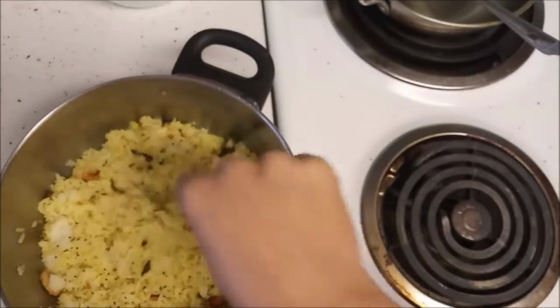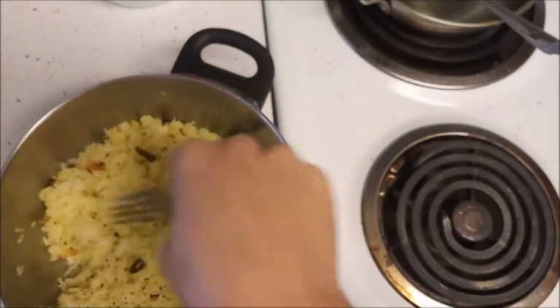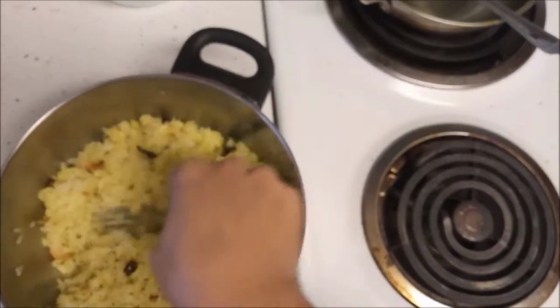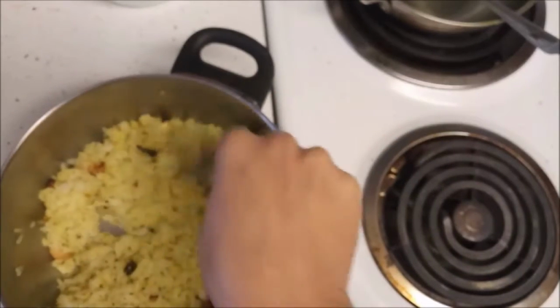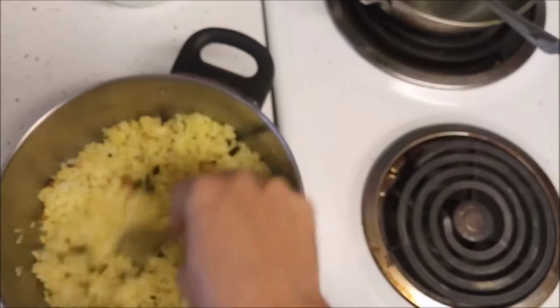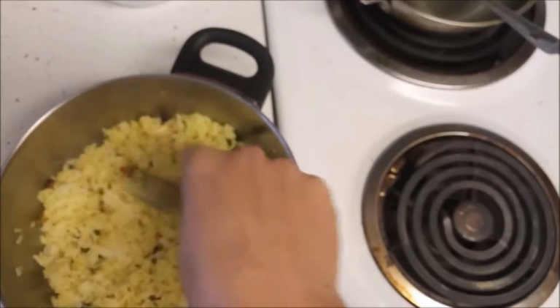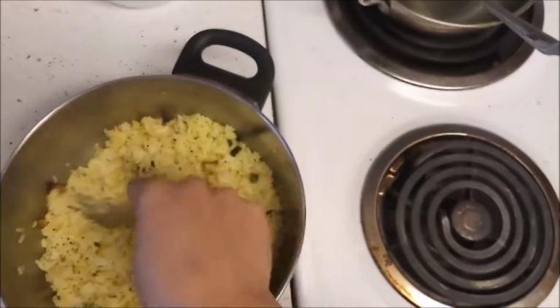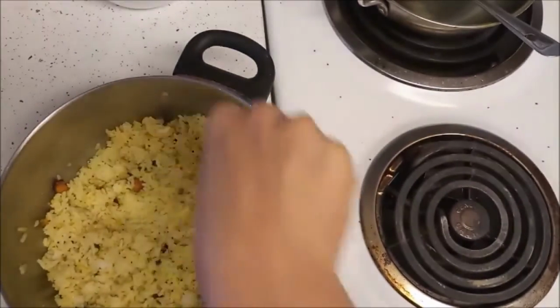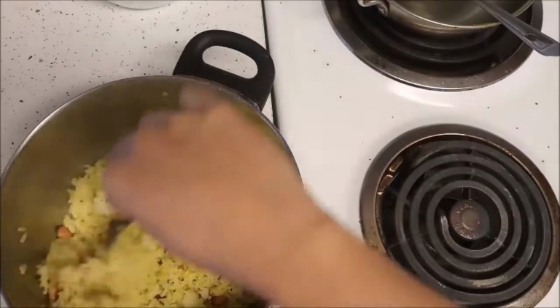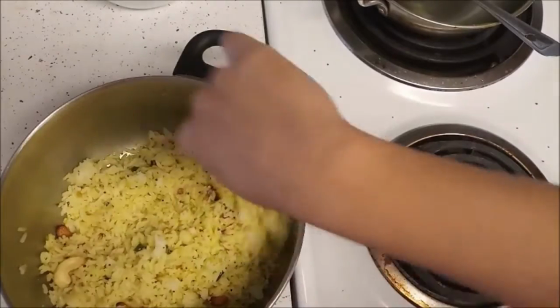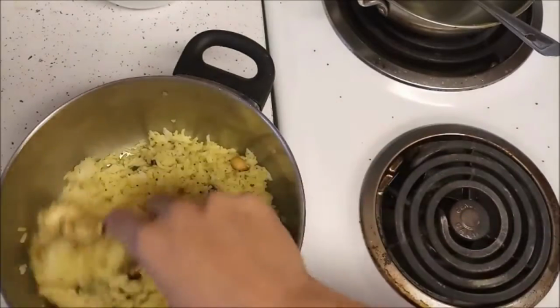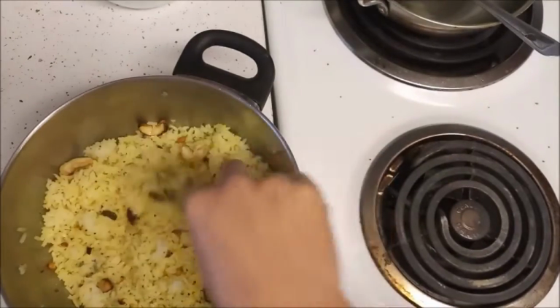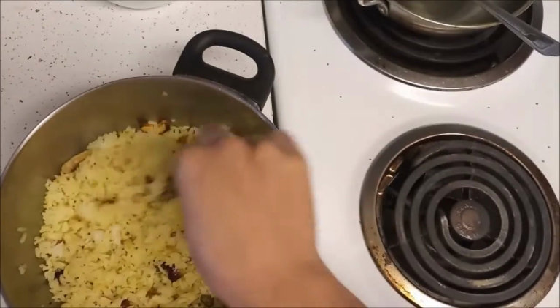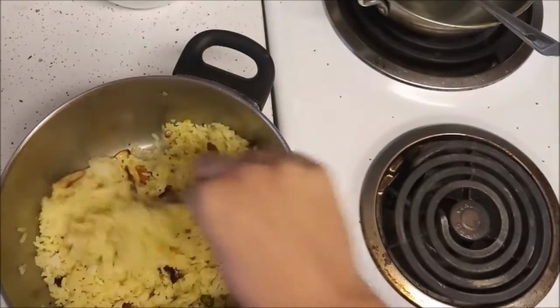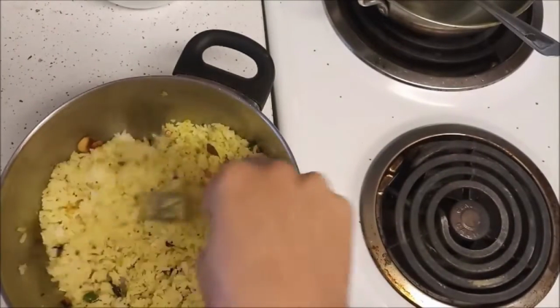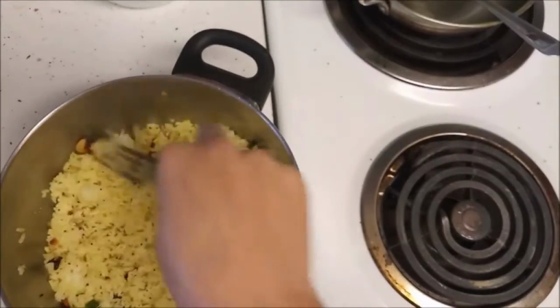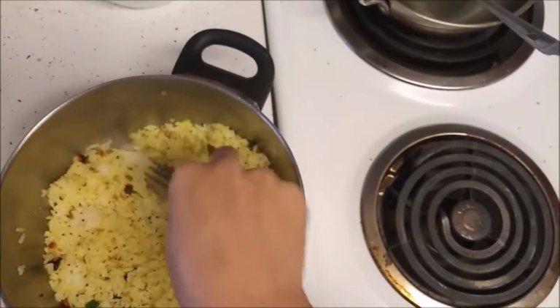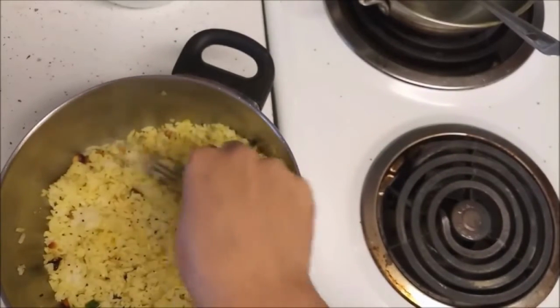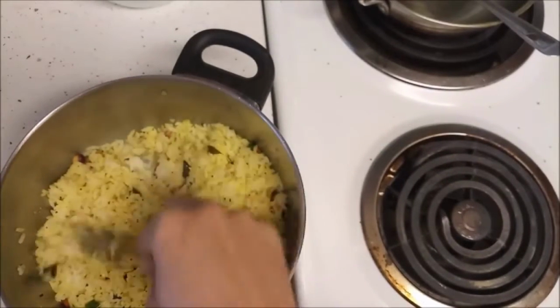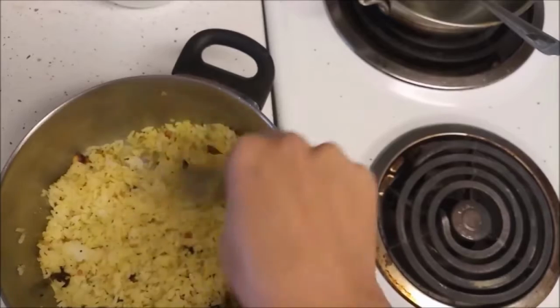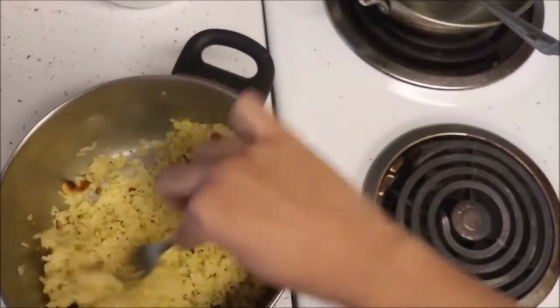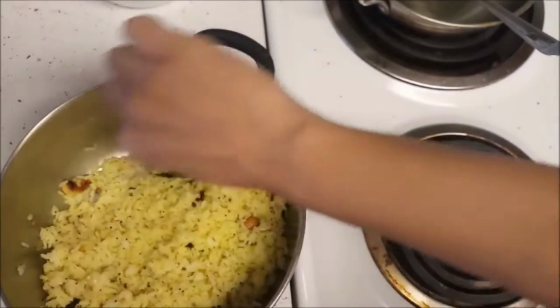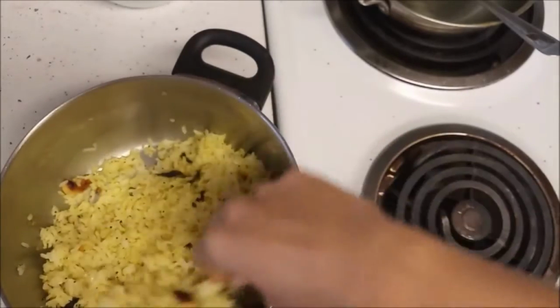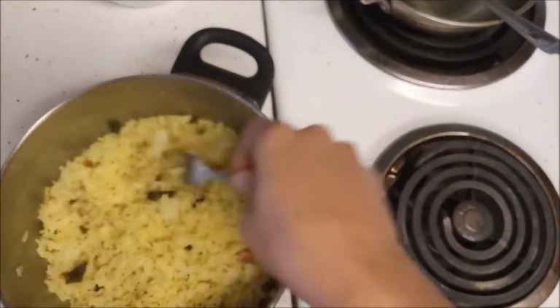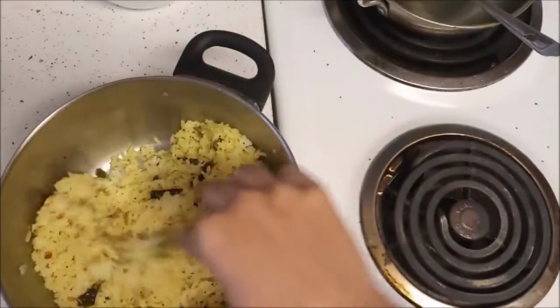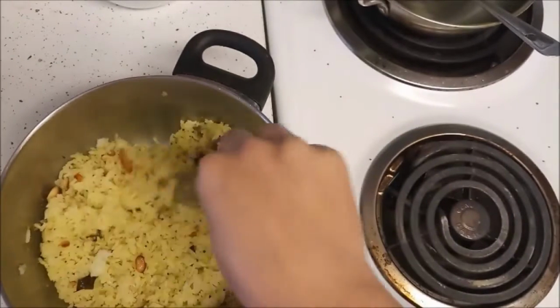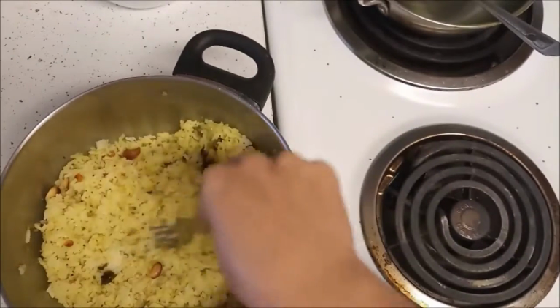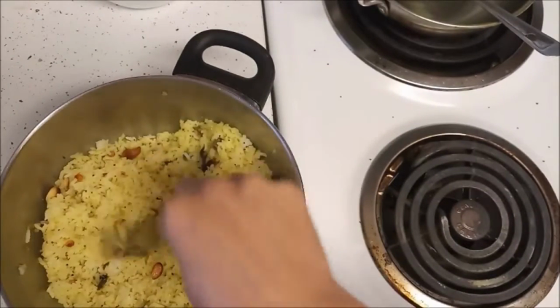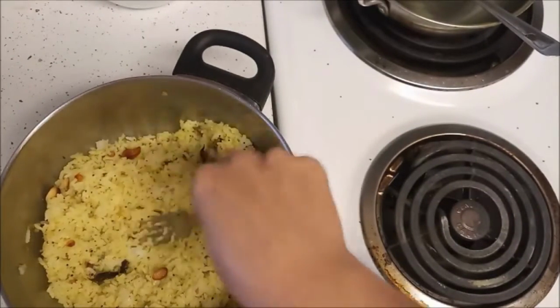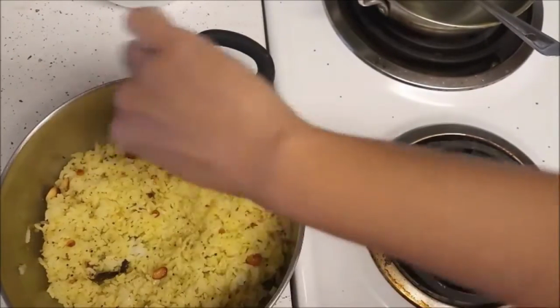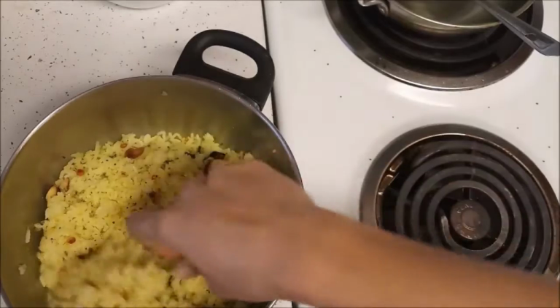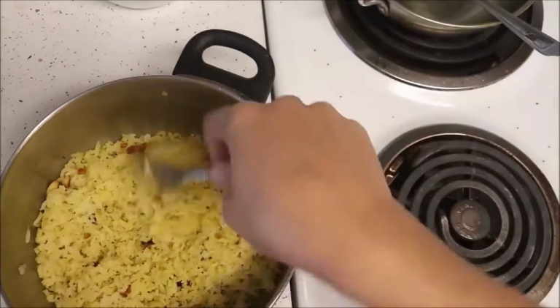Once it is mixed well, you can easily check by the color — the rice will change to yellow. Once this is mixed well we can start adding our lemon juice.